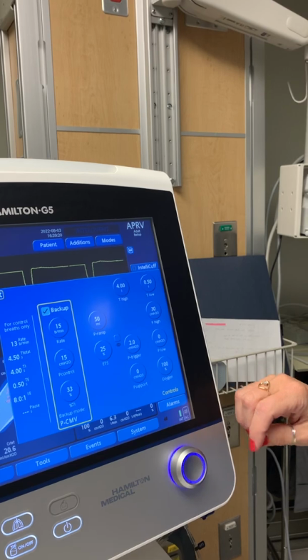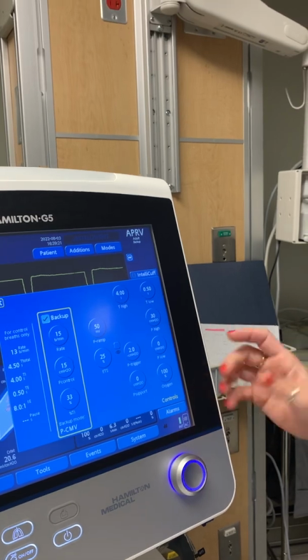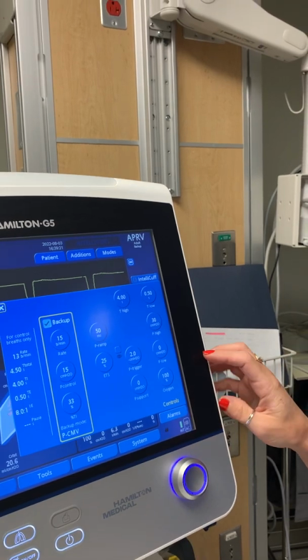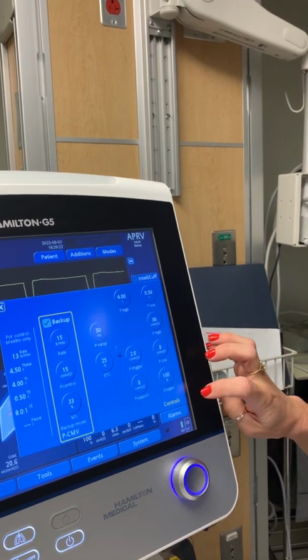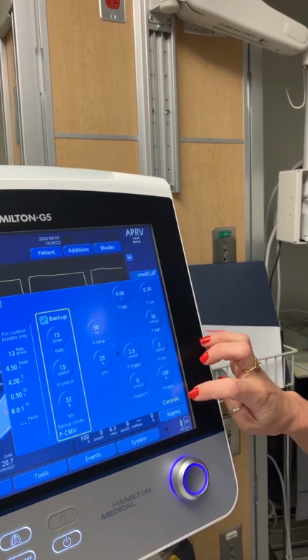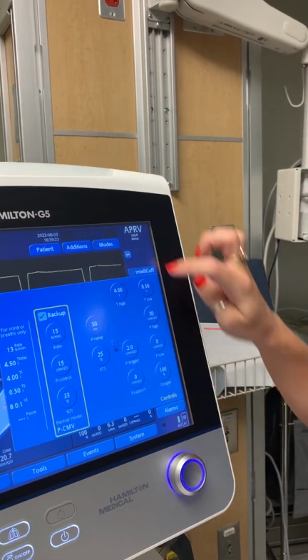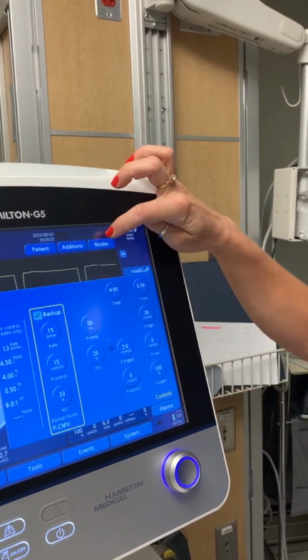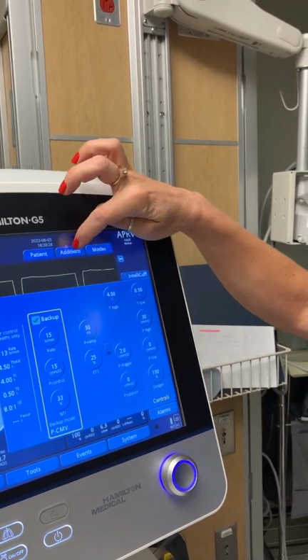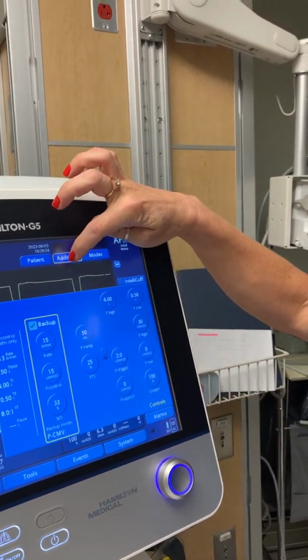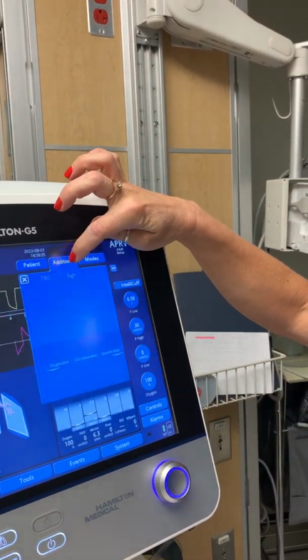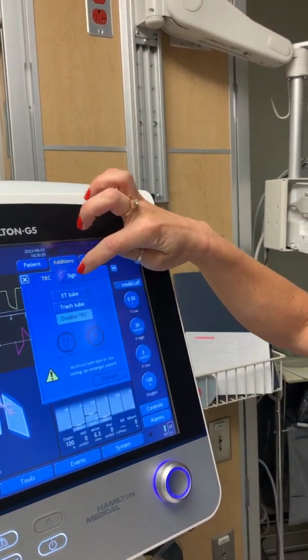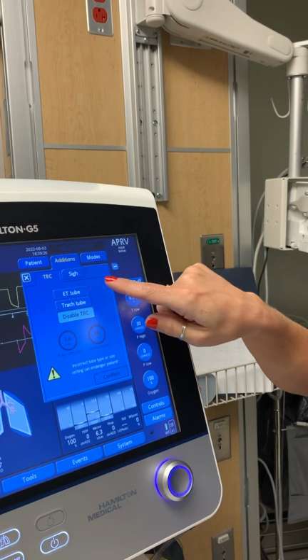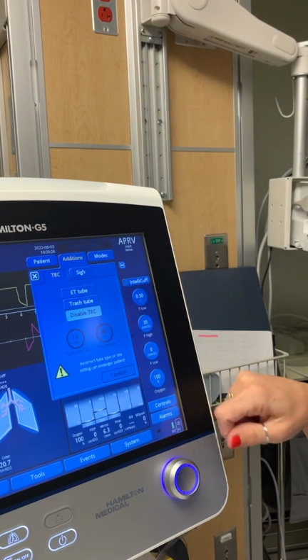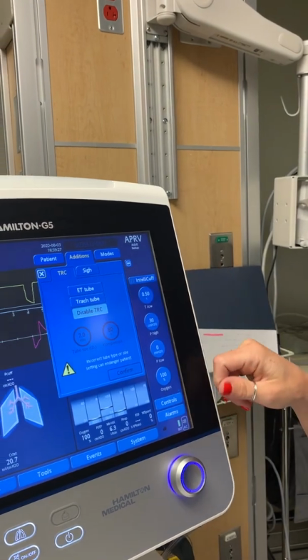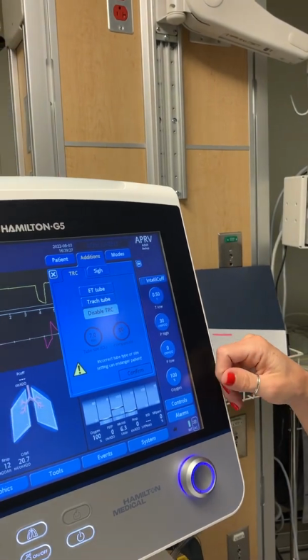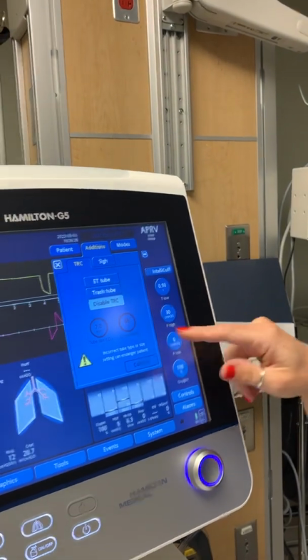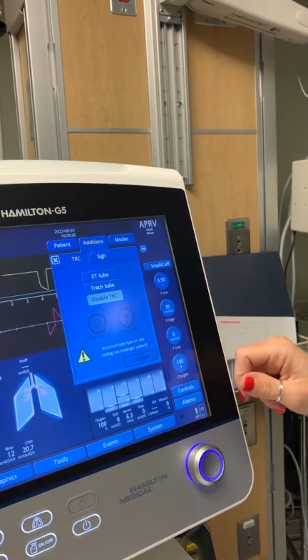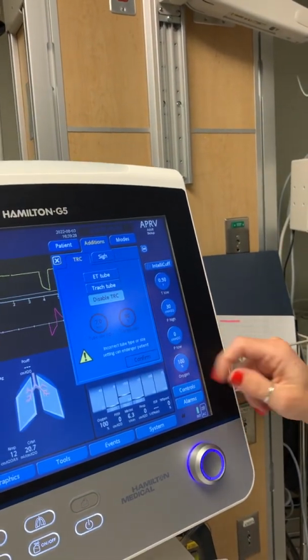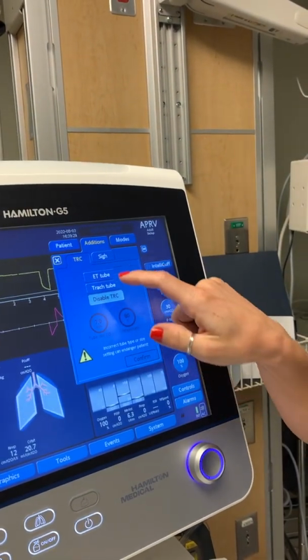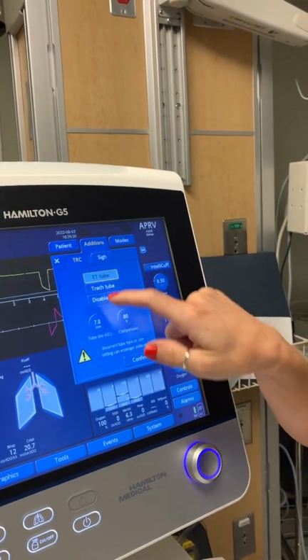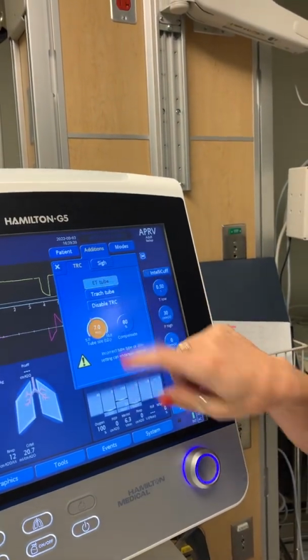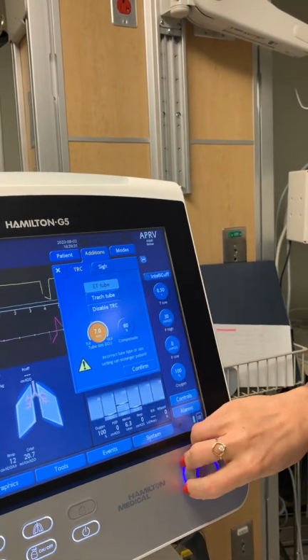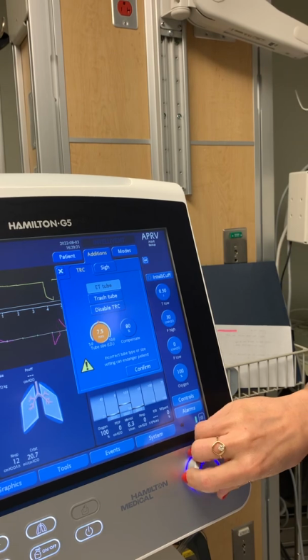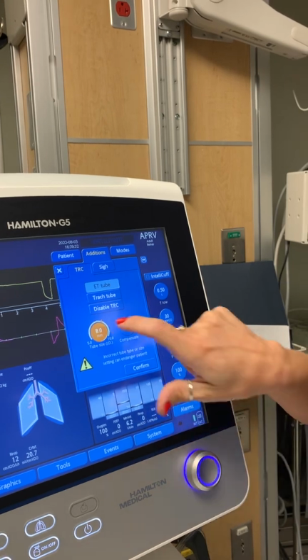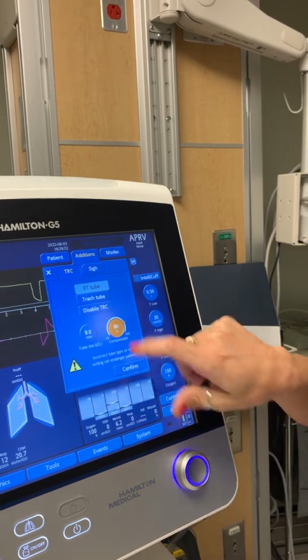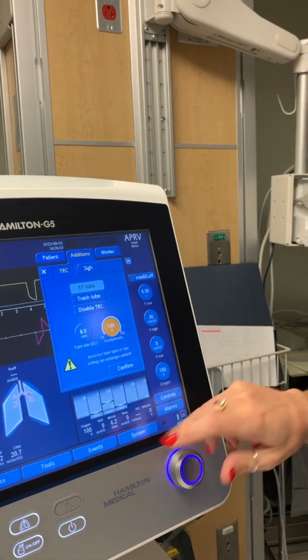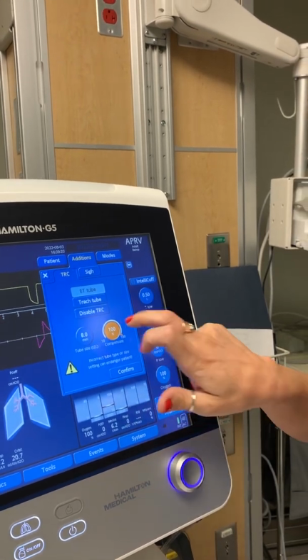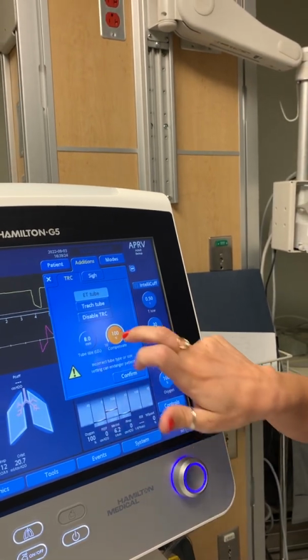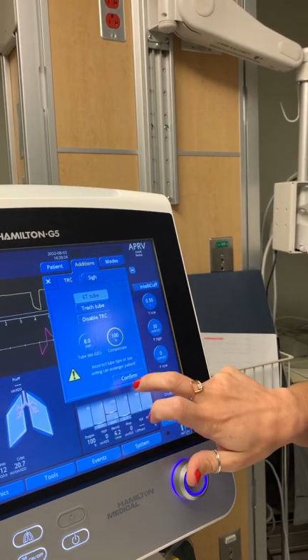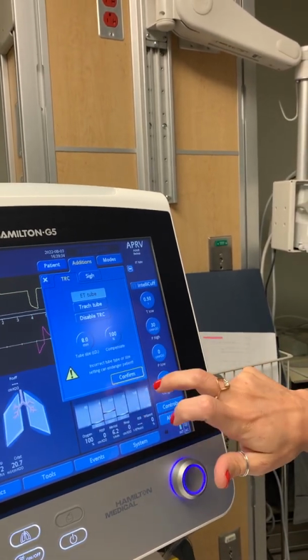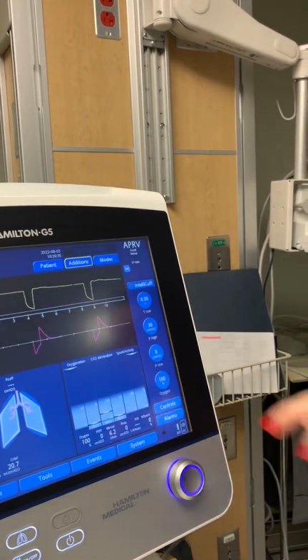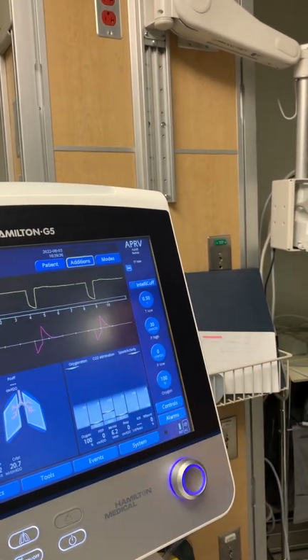Start oxygen at 100%. Also set up your TRC — tube resistance compensation — with an 8 tube at 100% in order to support spontaneous breaths.